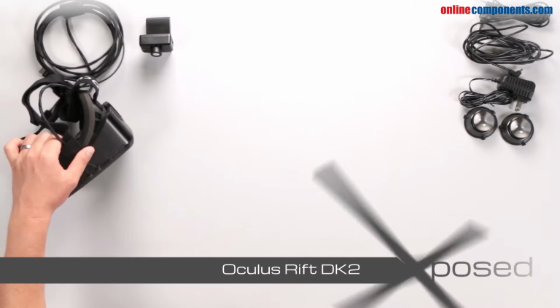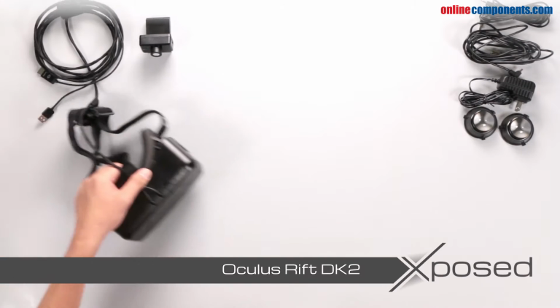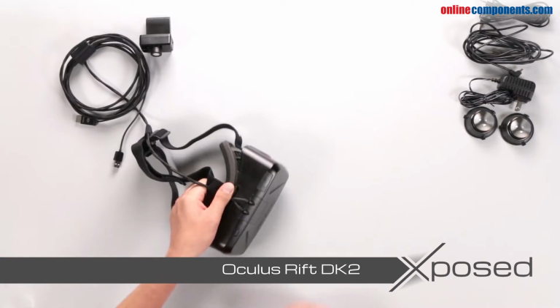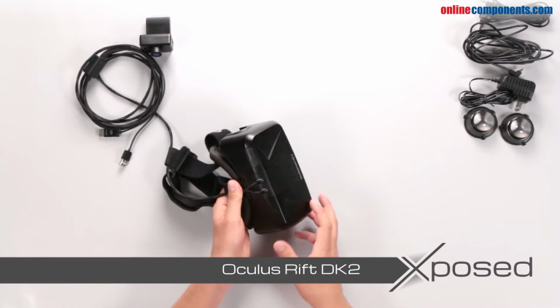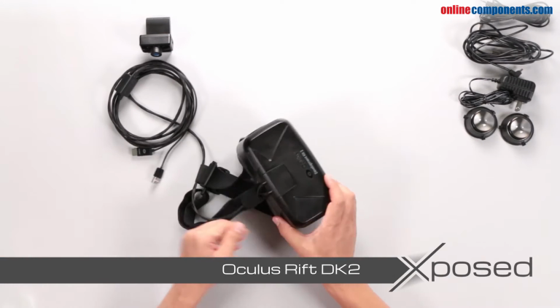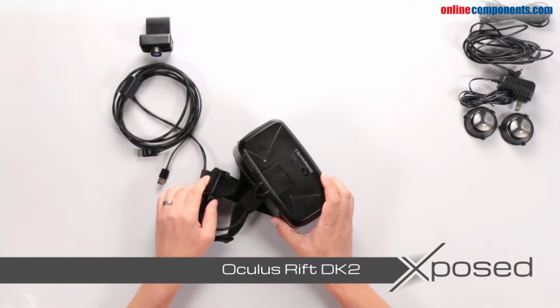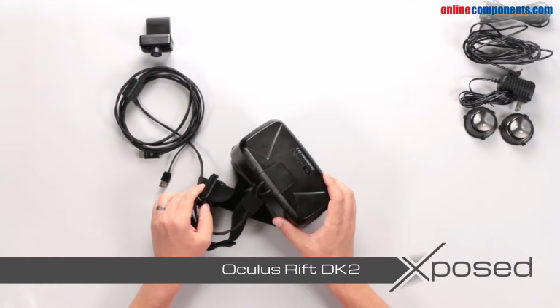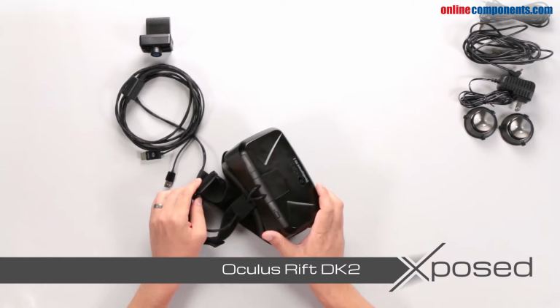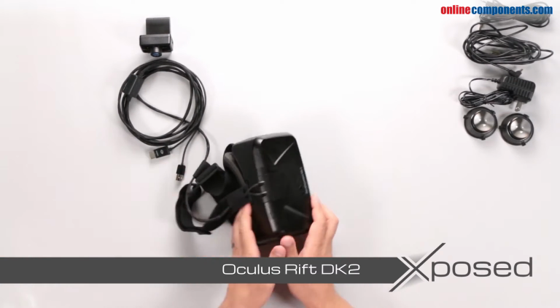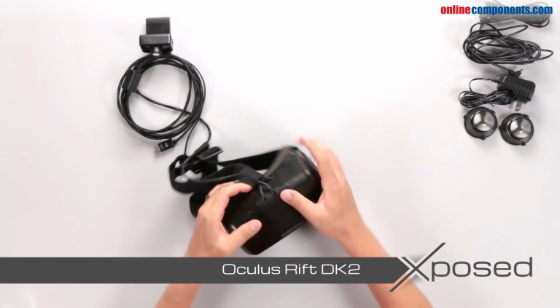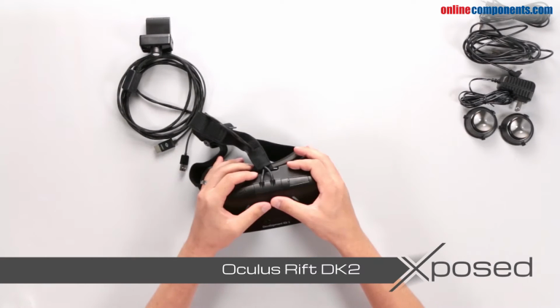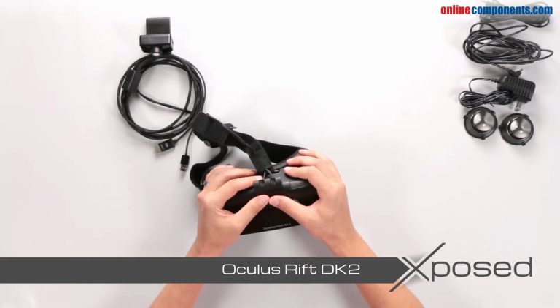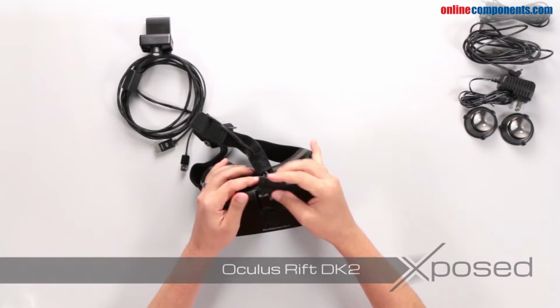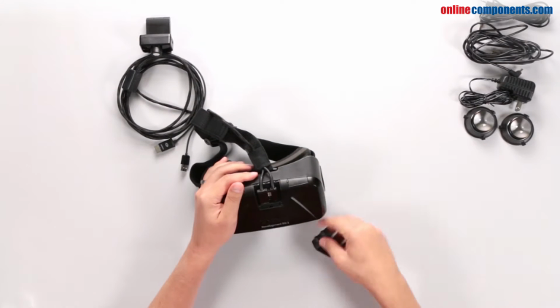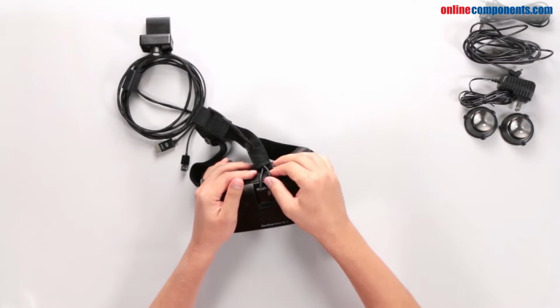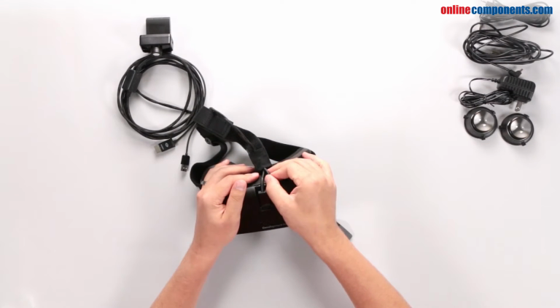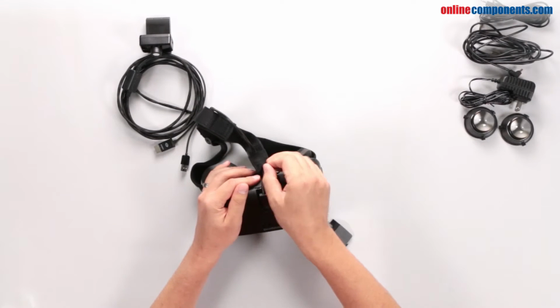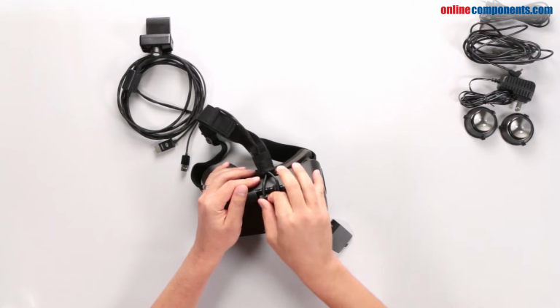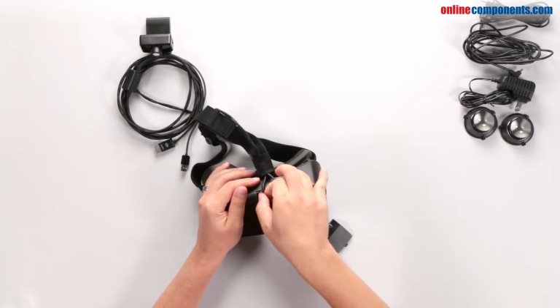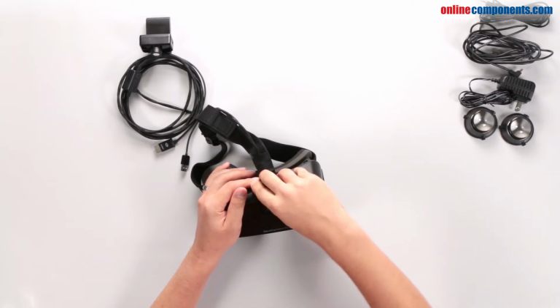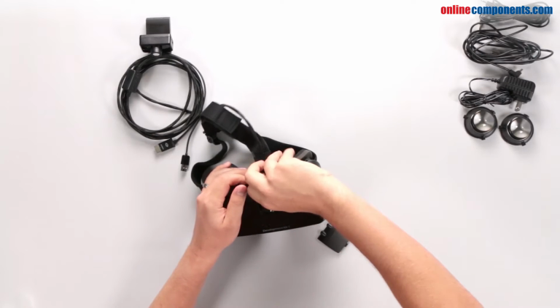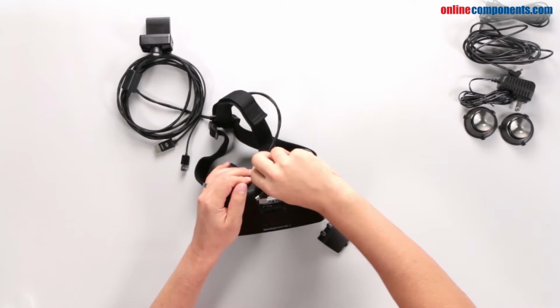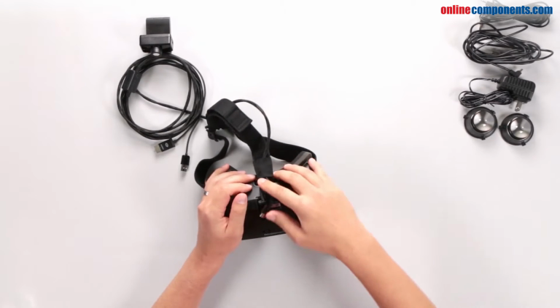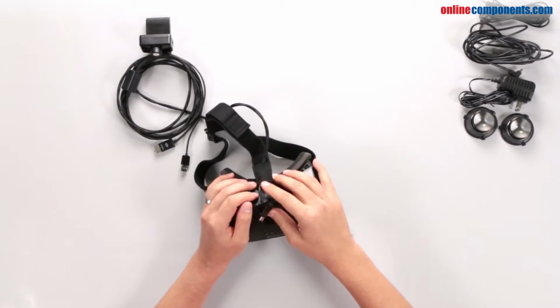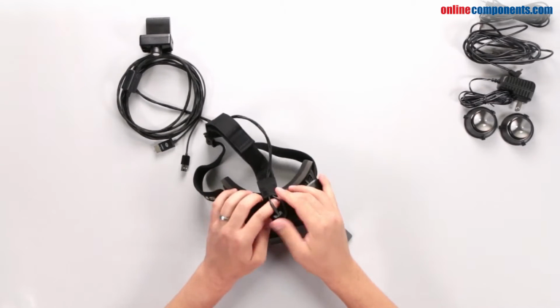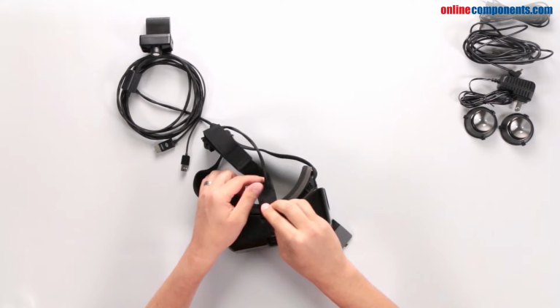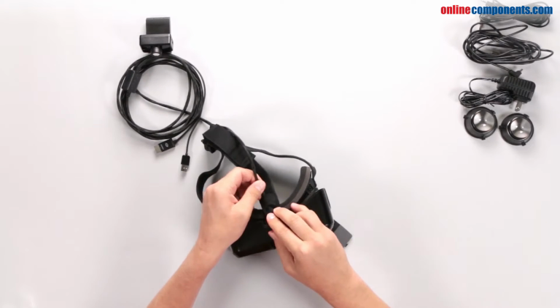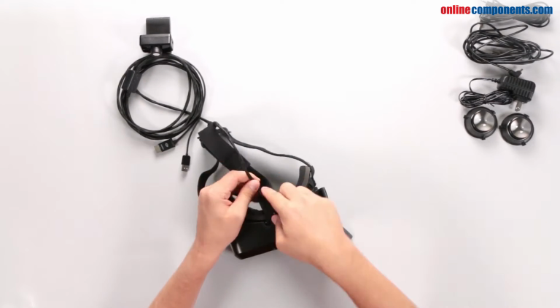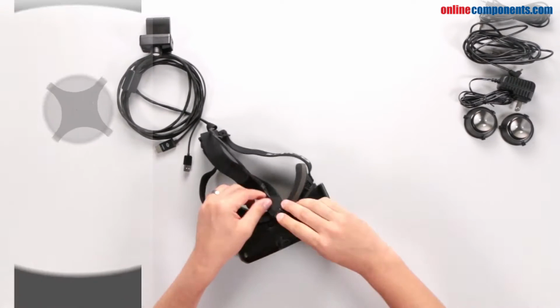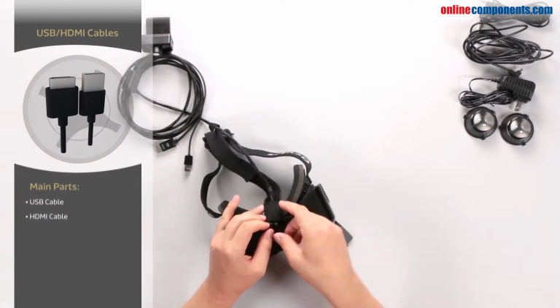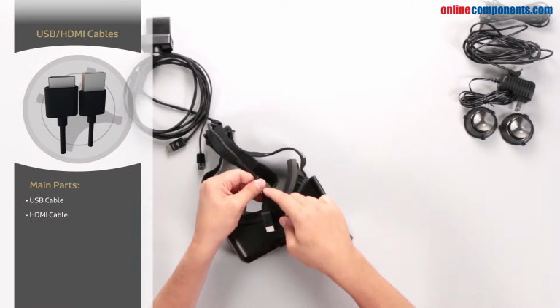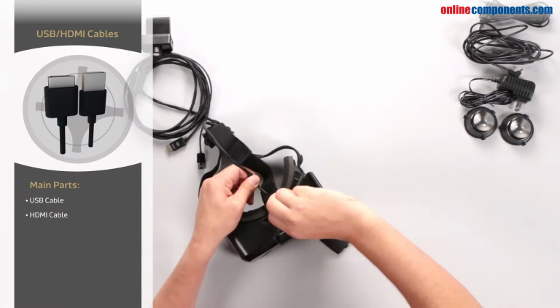In today's Tech Exposed Teardown, we take a look inside the Oculus Rift DK2. To see what makes this virtual reality headset work, you'll need to remove the USB and HDMI cables, which provide power and video to the headset.